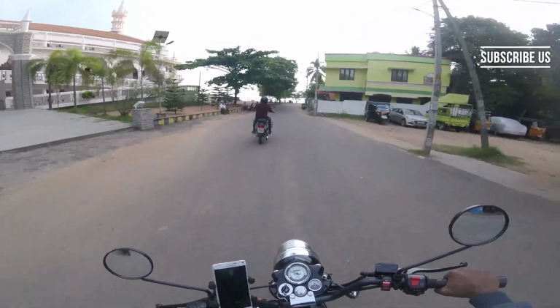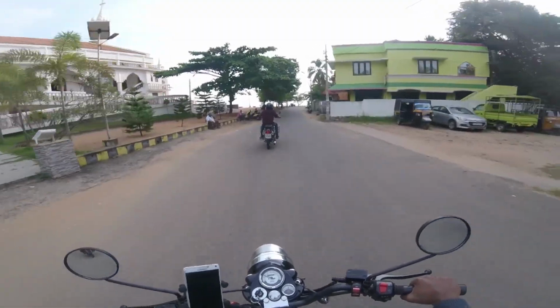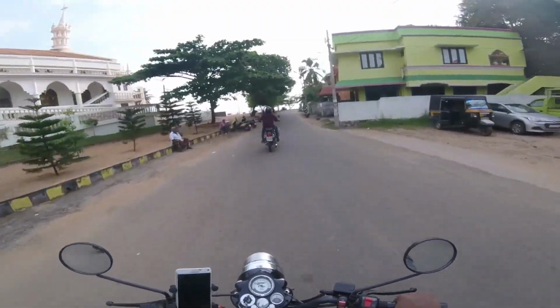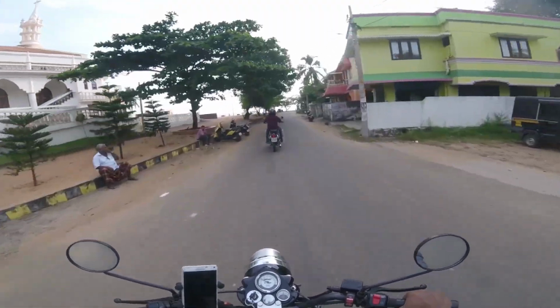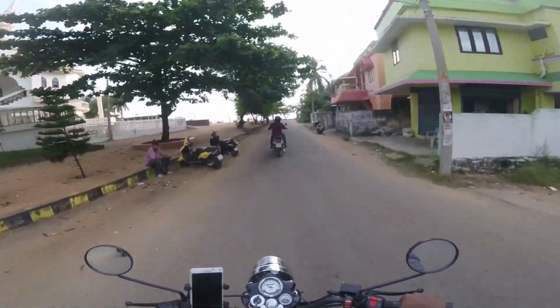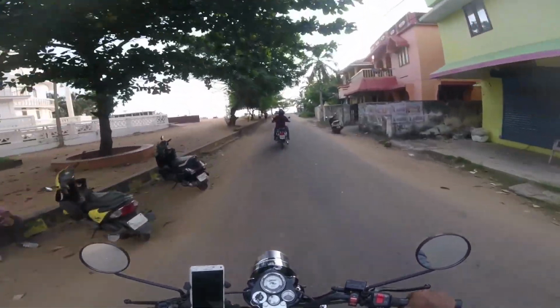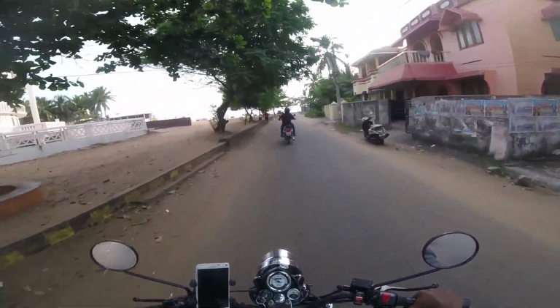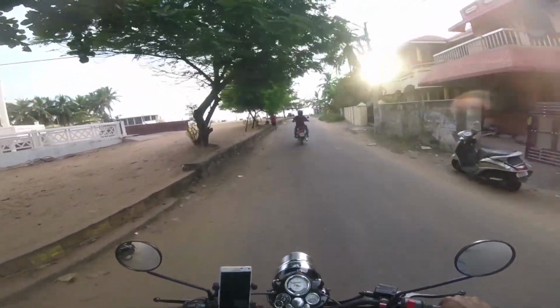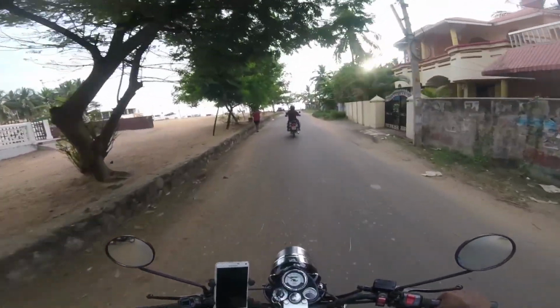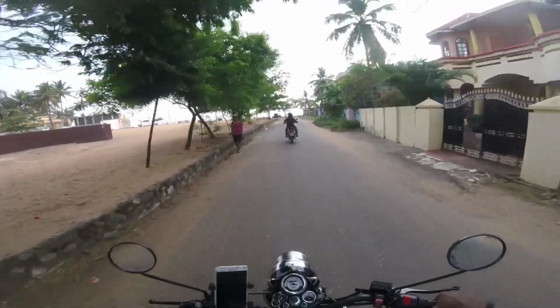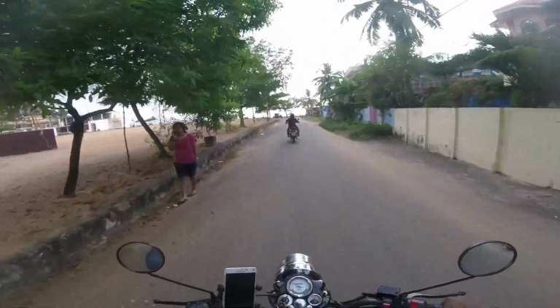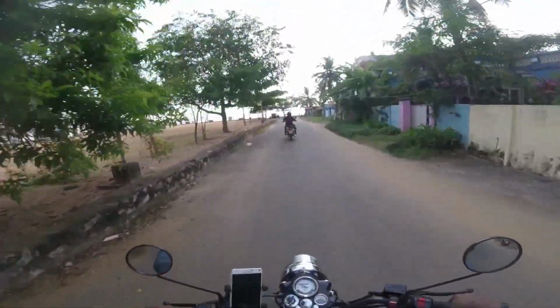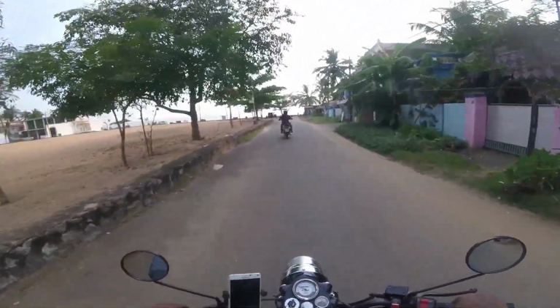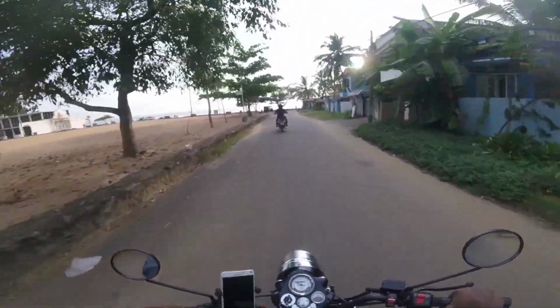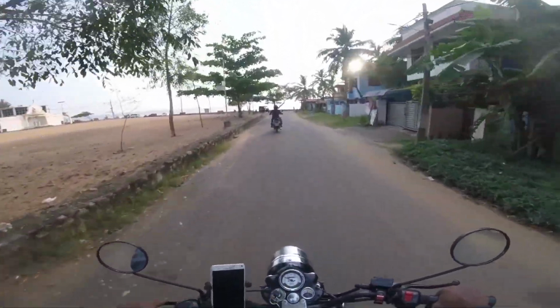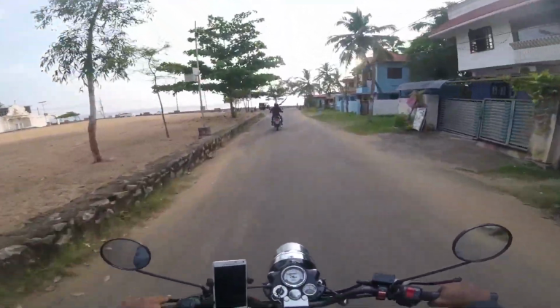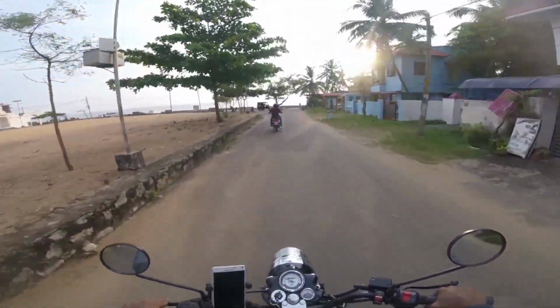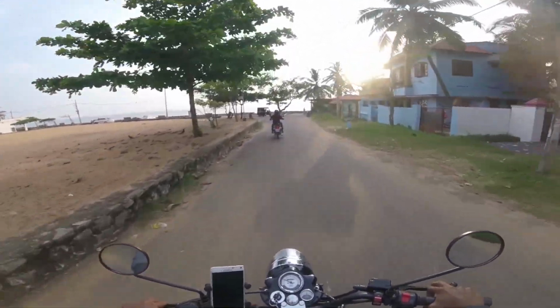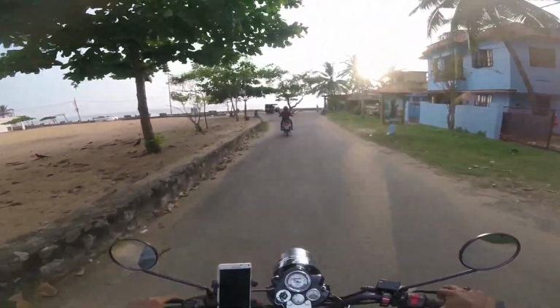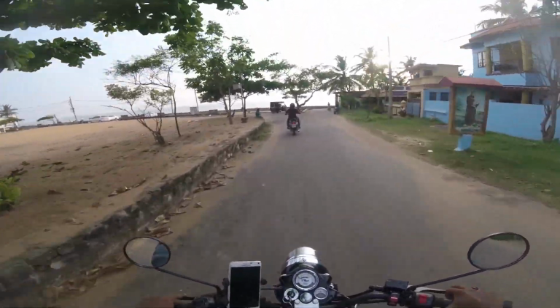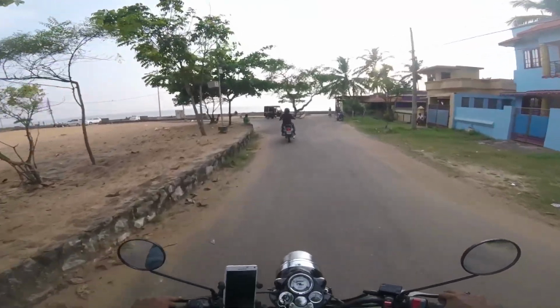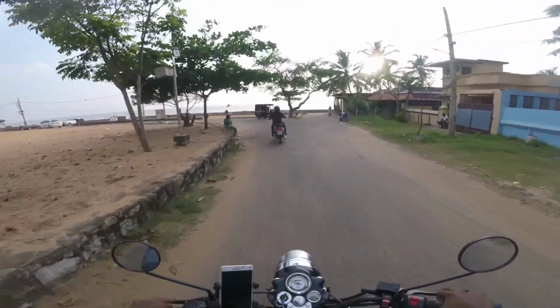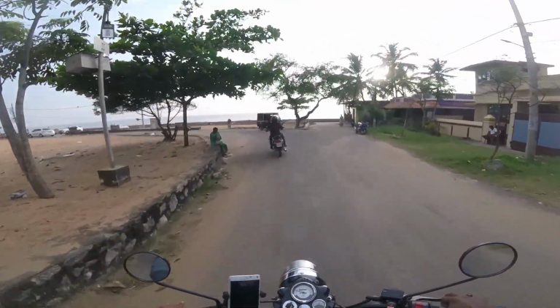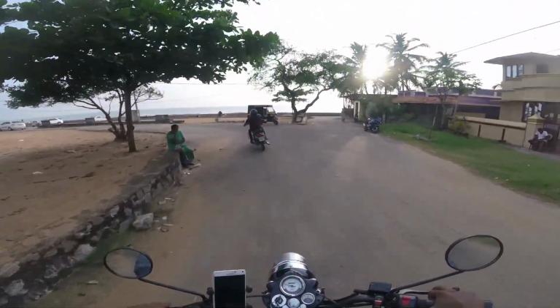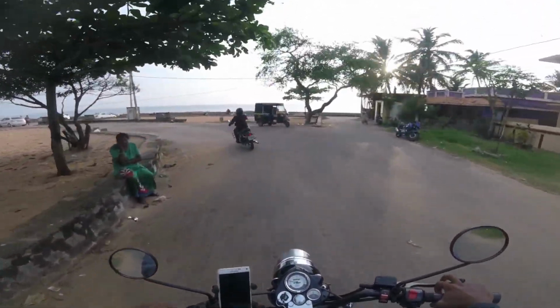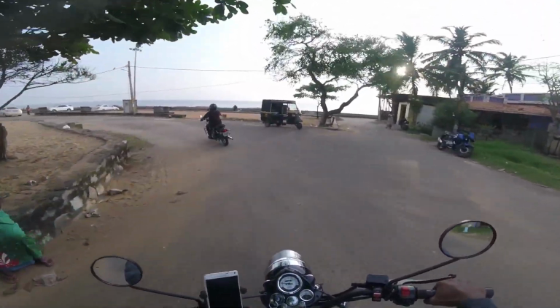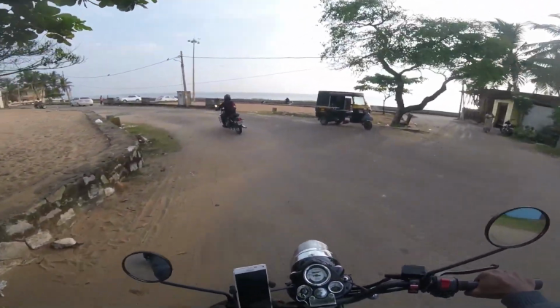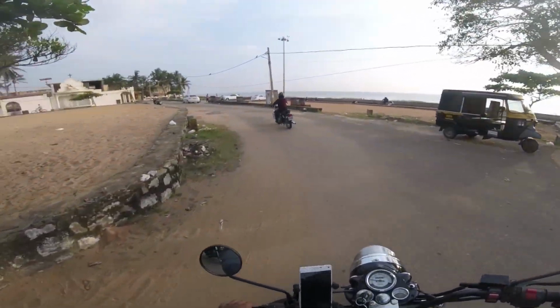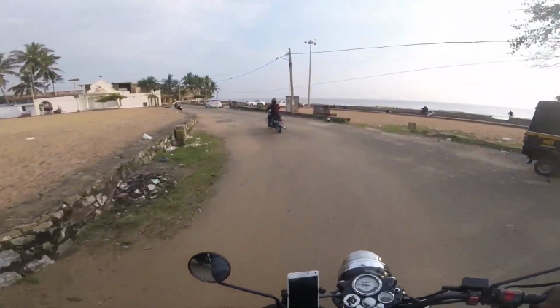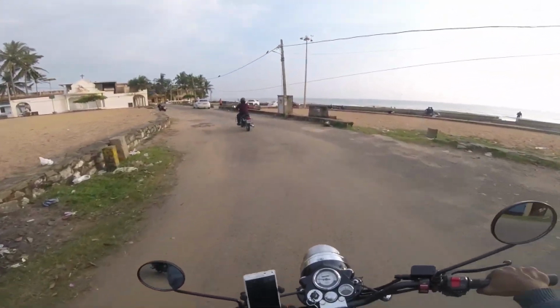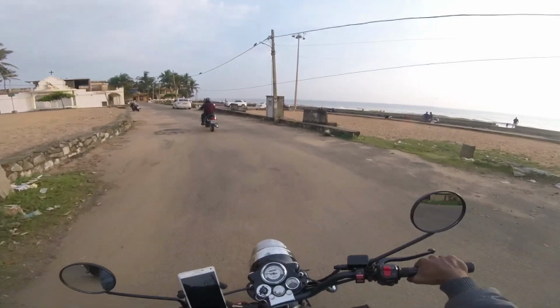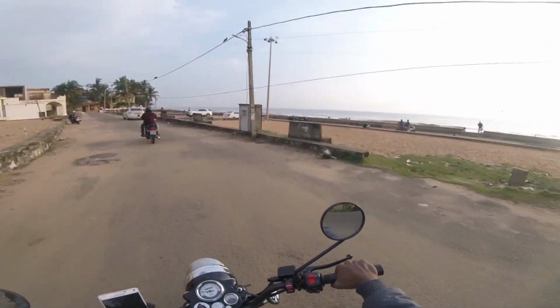There are all kinds of items available for Royal Enfield customisation, including body work, controls, electrical components, engine parts, luggage, protection, seats, security and maintenance, and wheels.